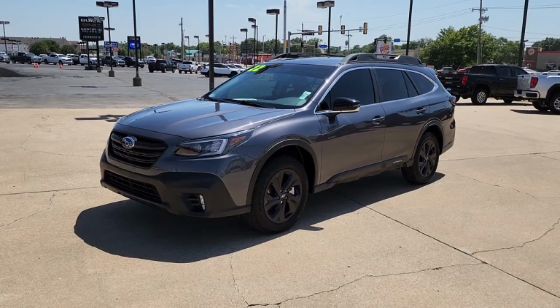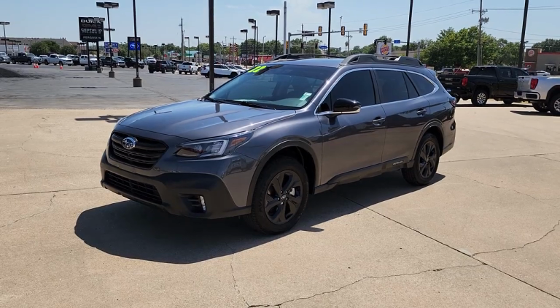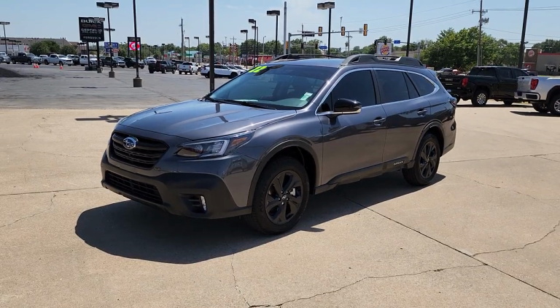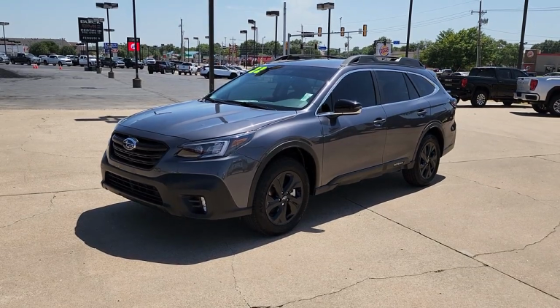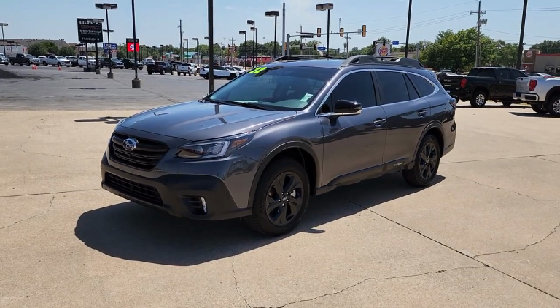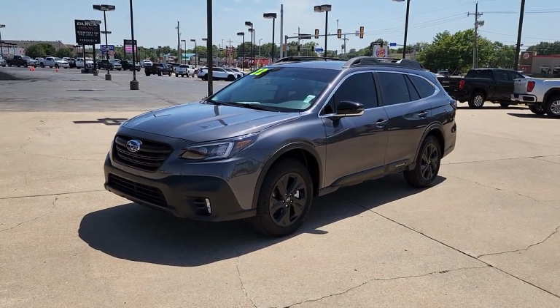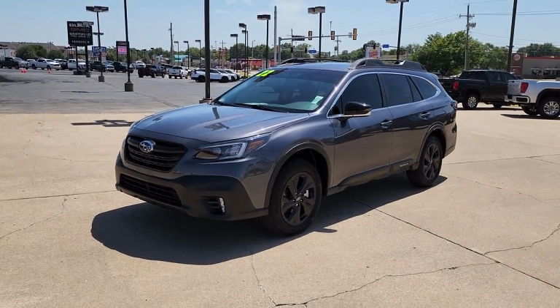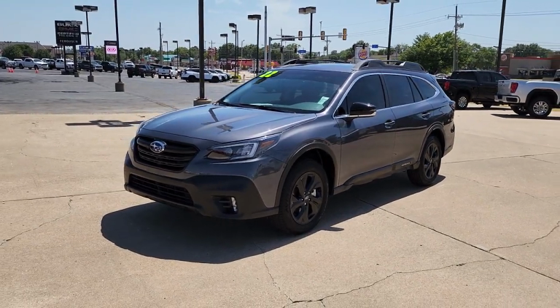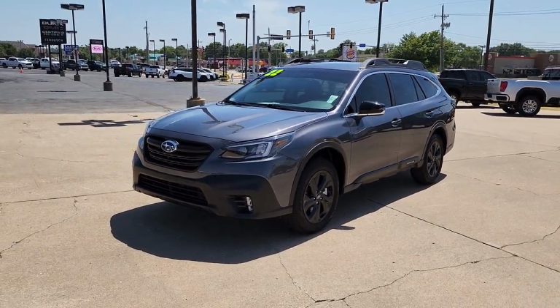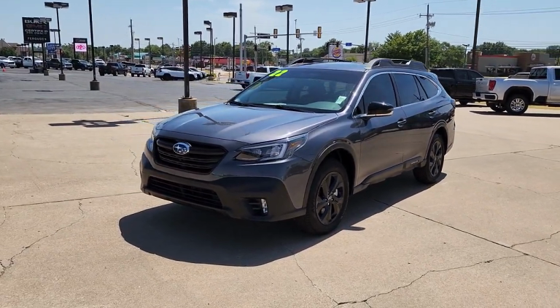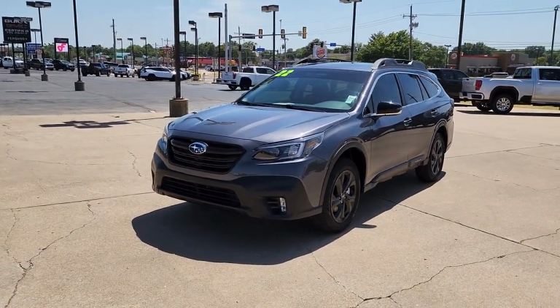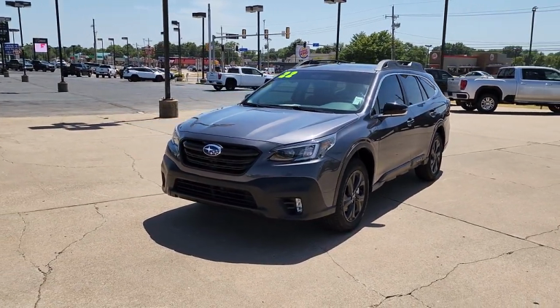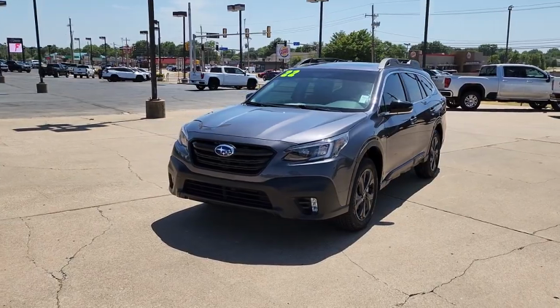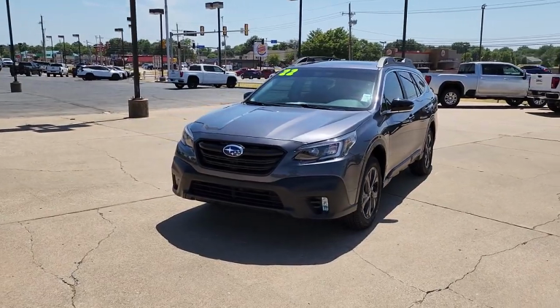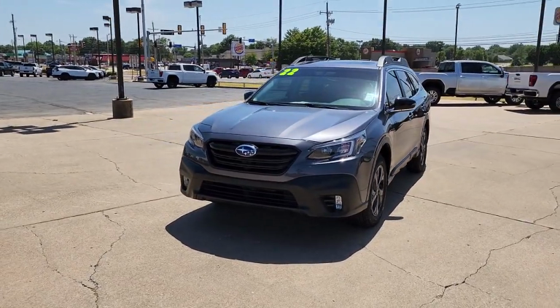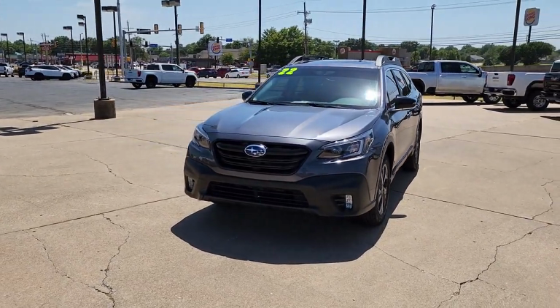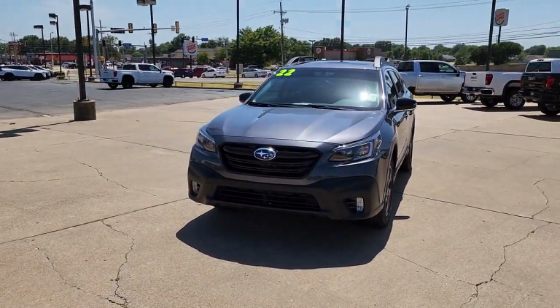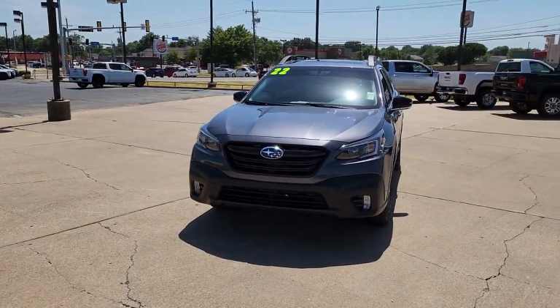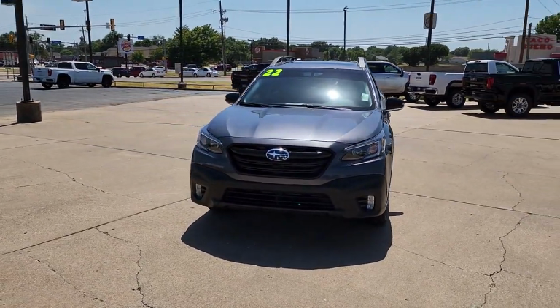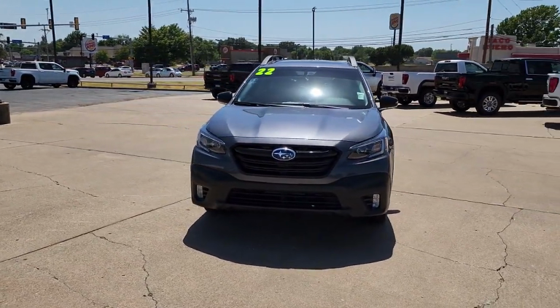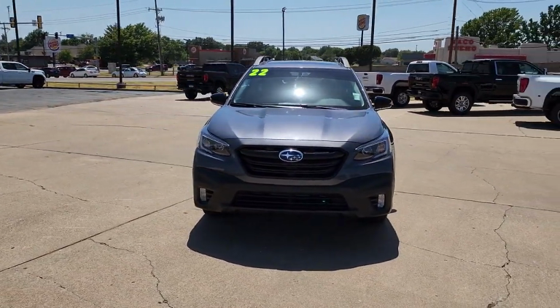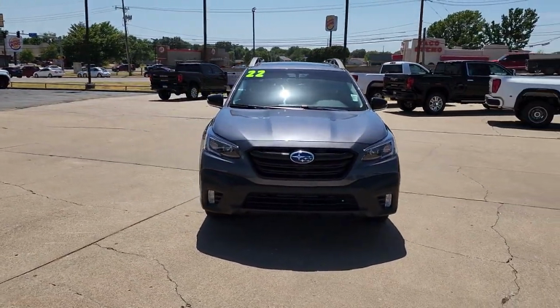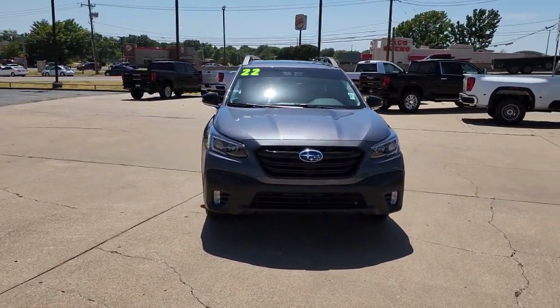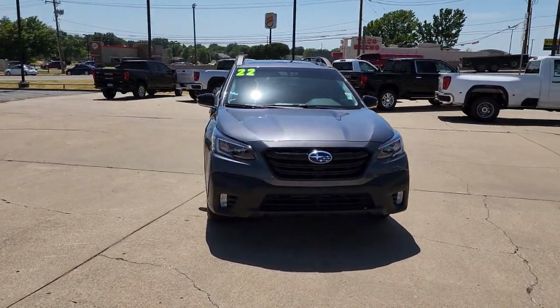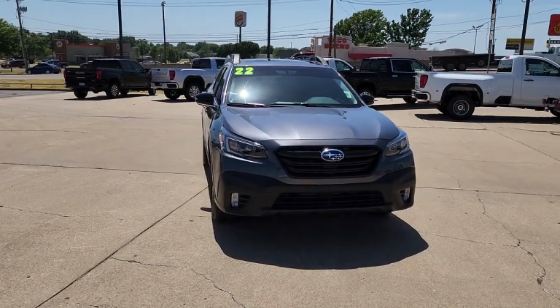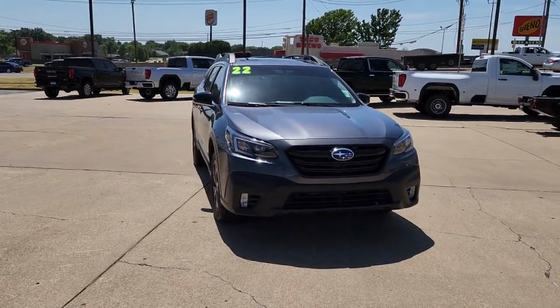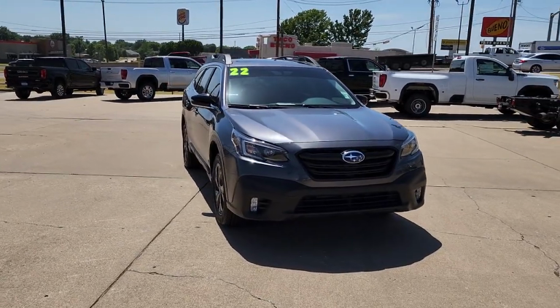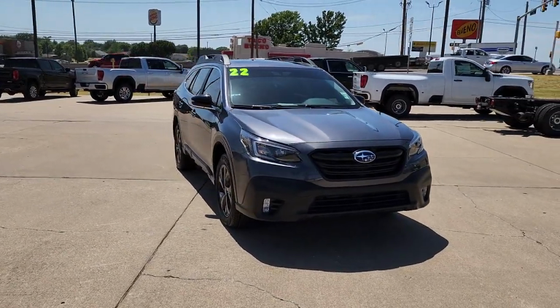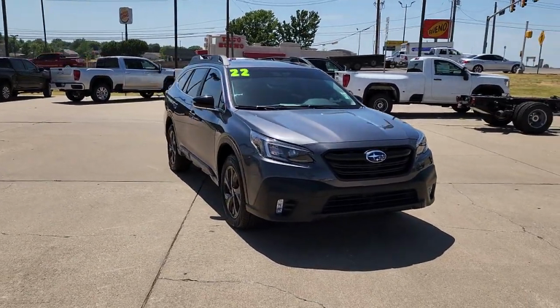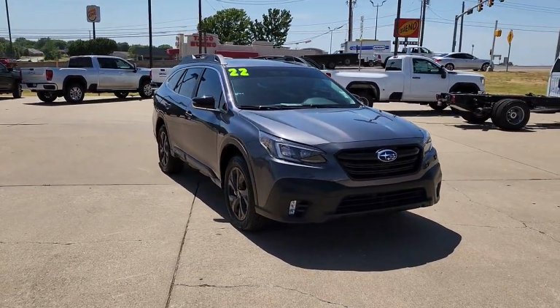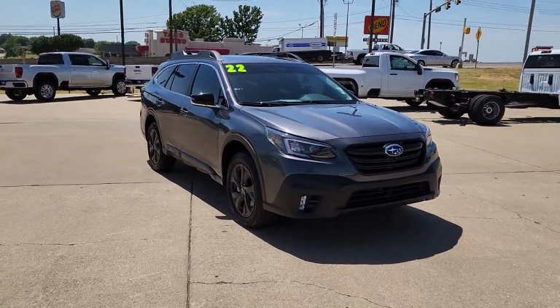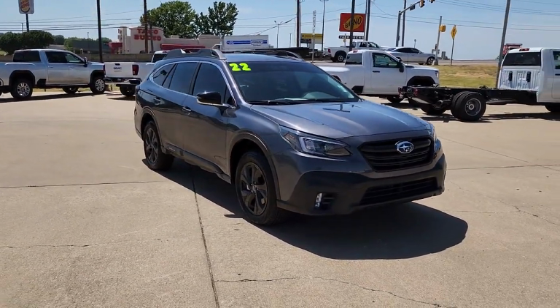Picture yourself in the 2017 Subaru Outback. Here's a sure-footed Outback that delivers versatility, comfort, and peace of mind. The sky's the limit on every adventure in this down-to-earth companion.